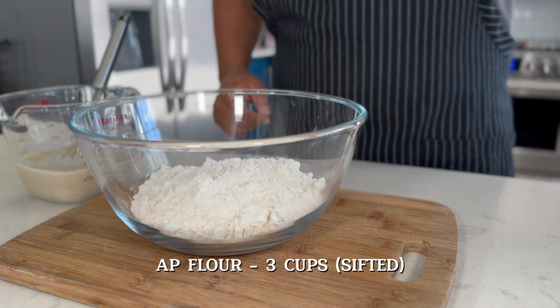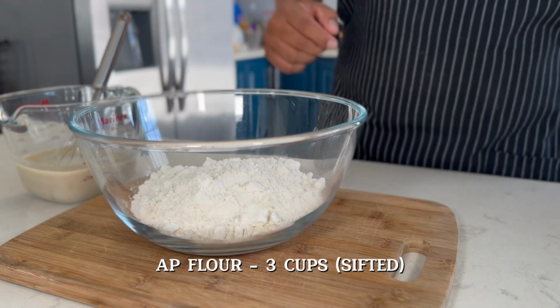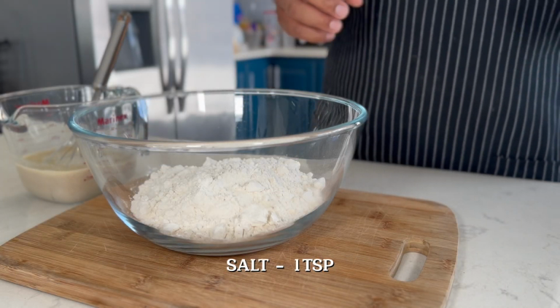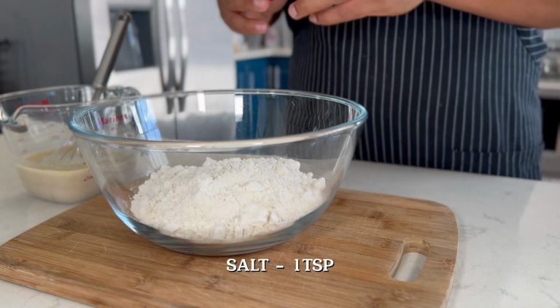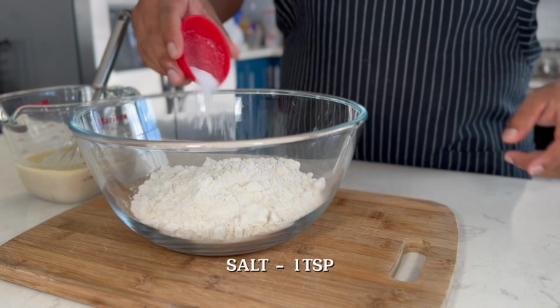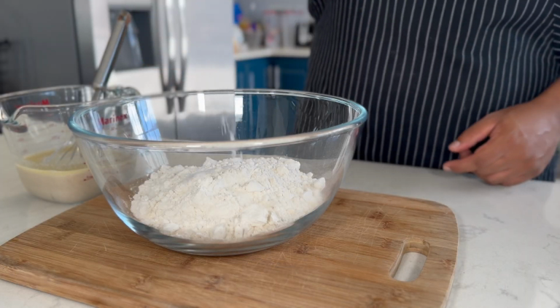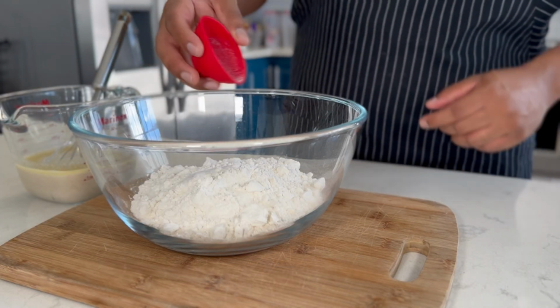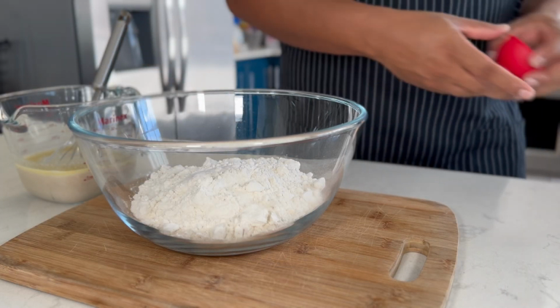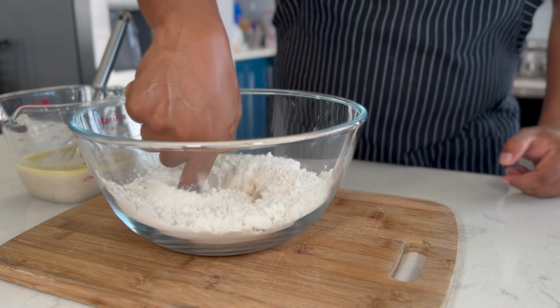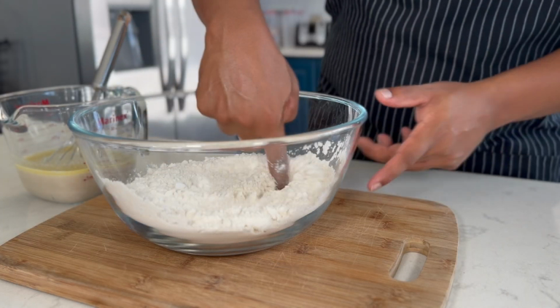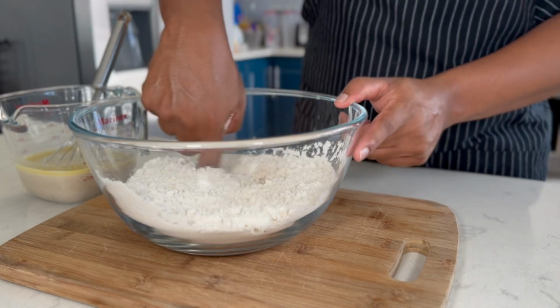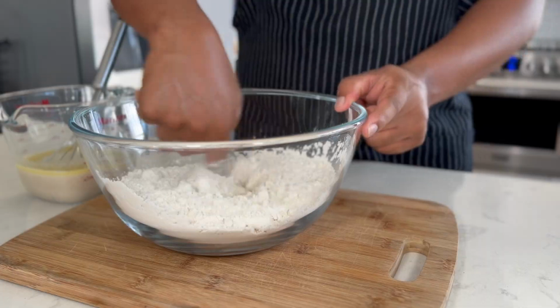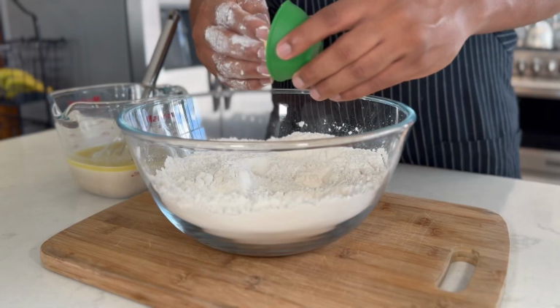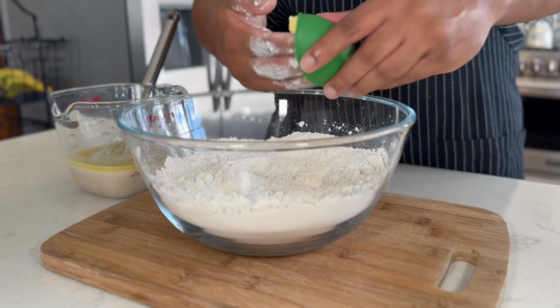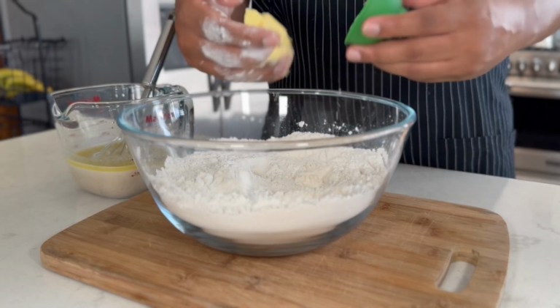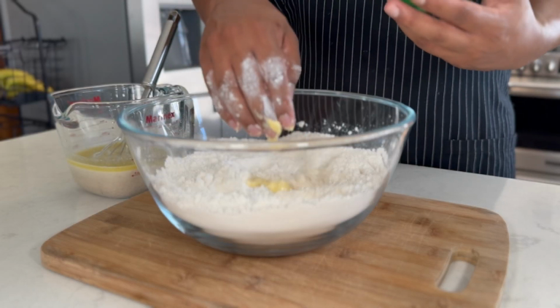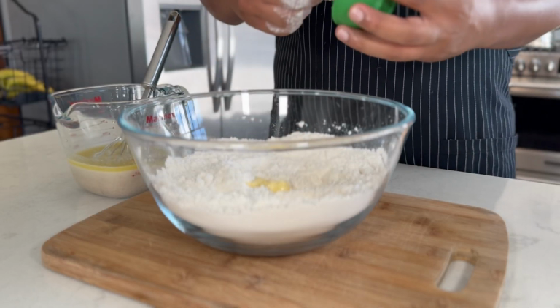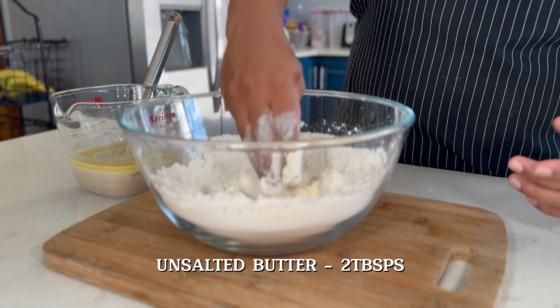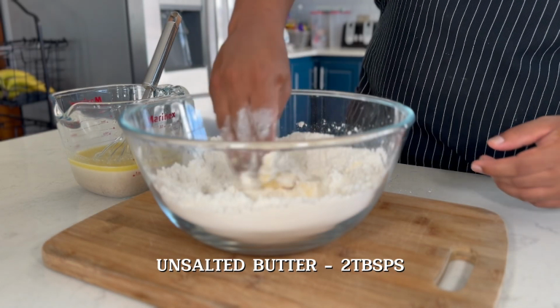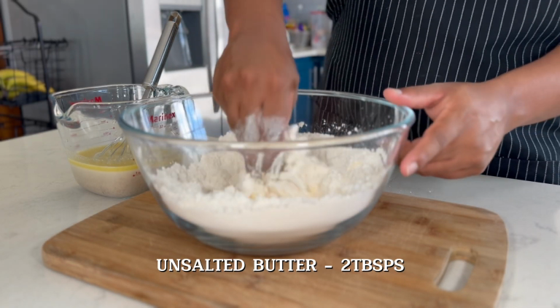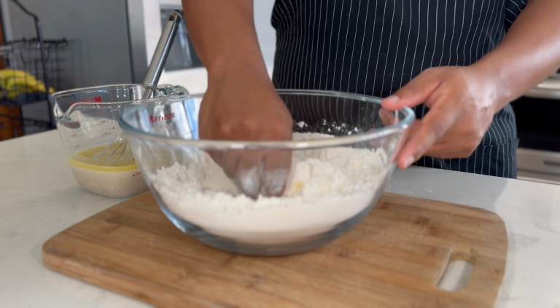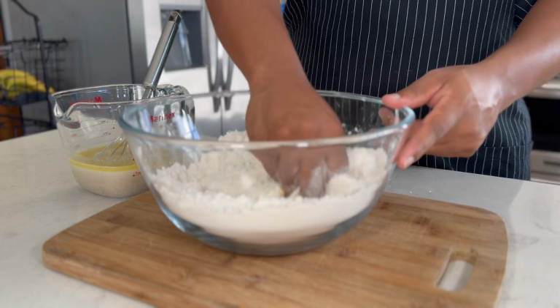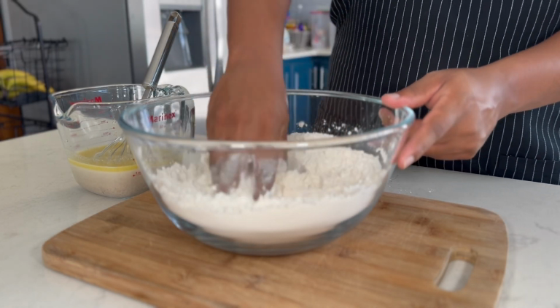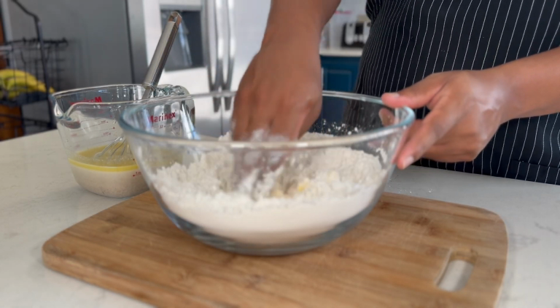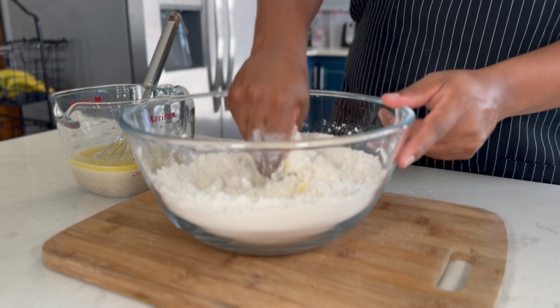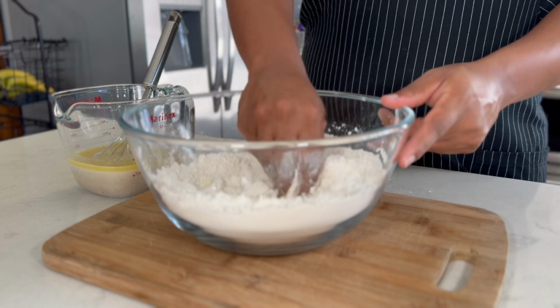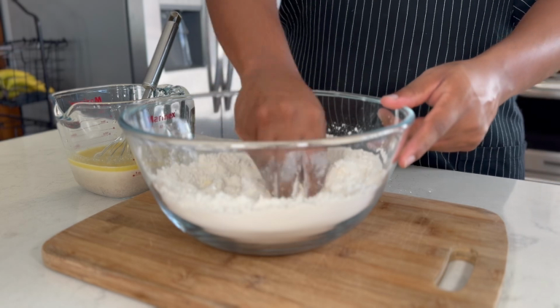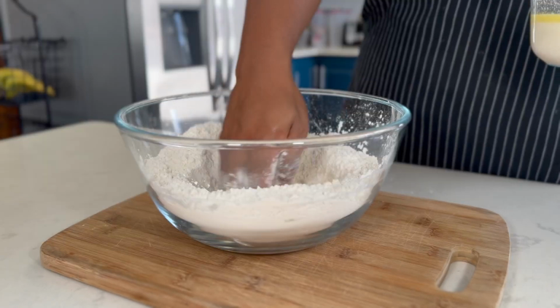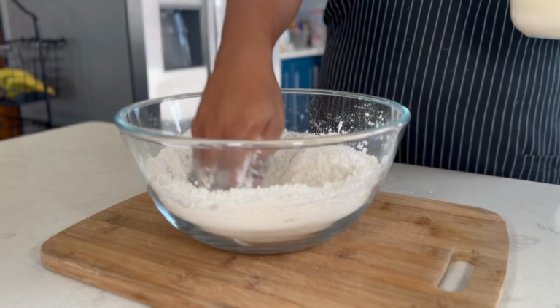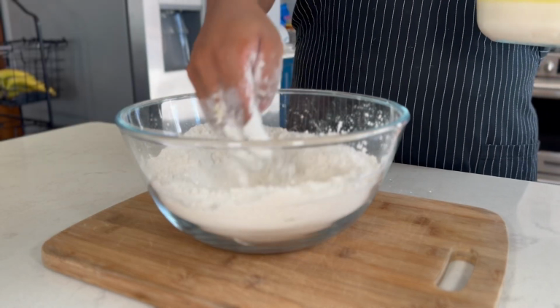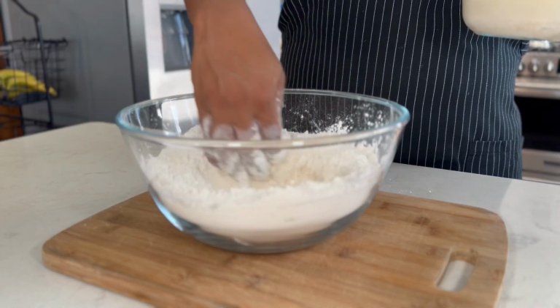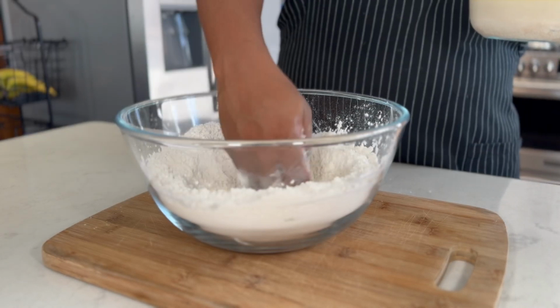Now, in another bowl, let's mix our flour and some salt. Next, I'm going to be adding some room temperature unsalted butter. You want to break this up into small pieces. This is super important because it helps create a tender texture in our crust.